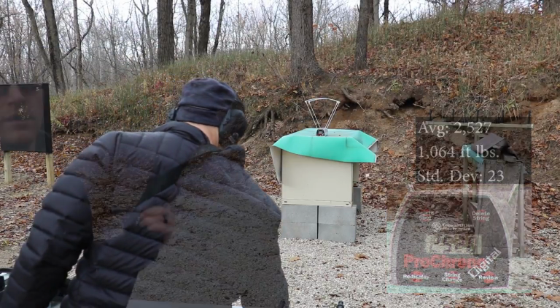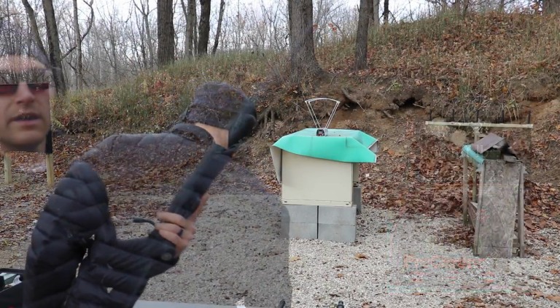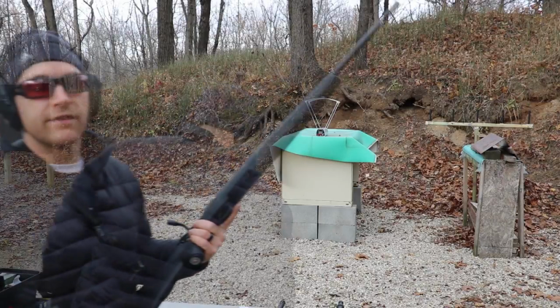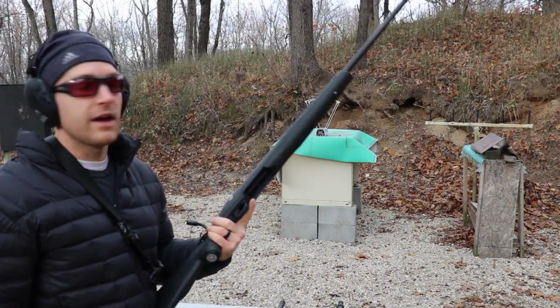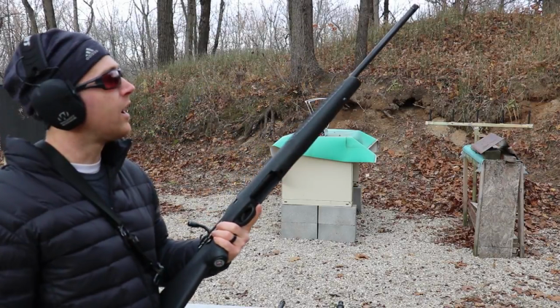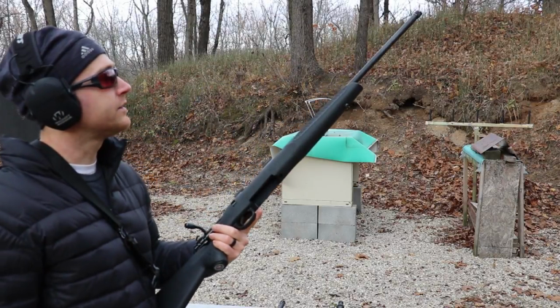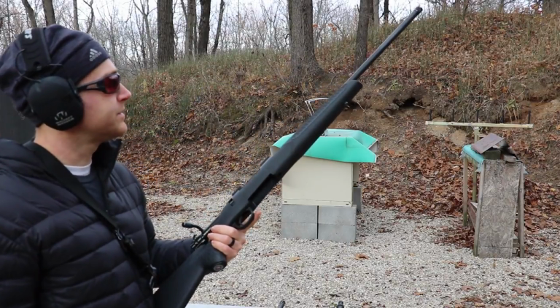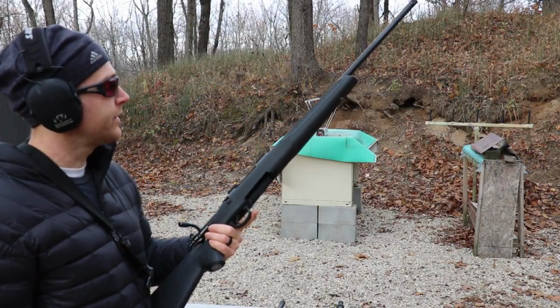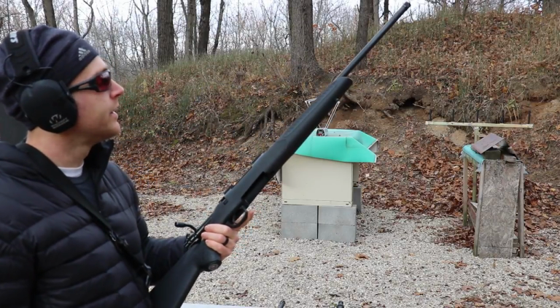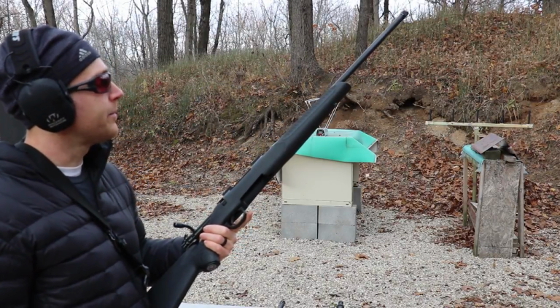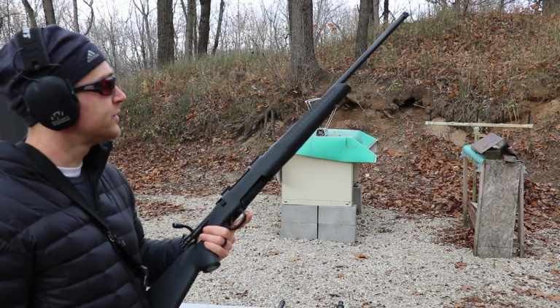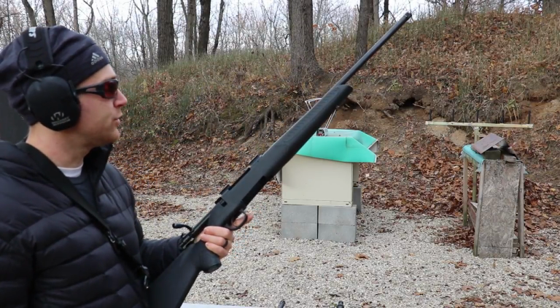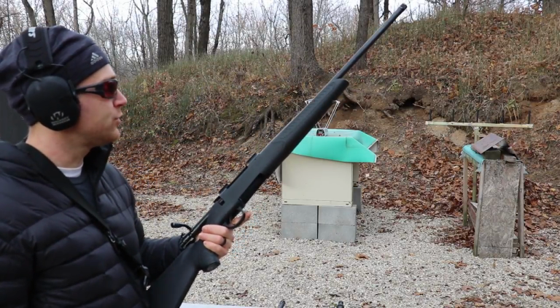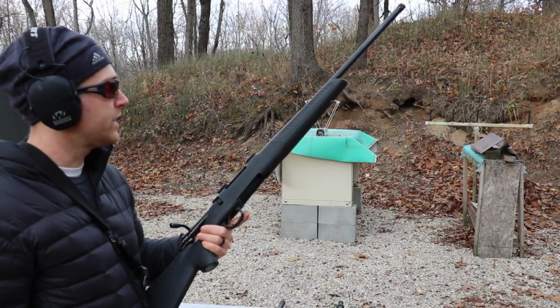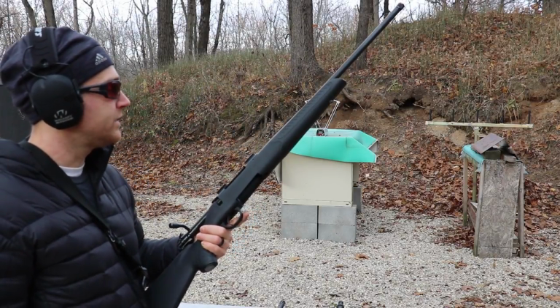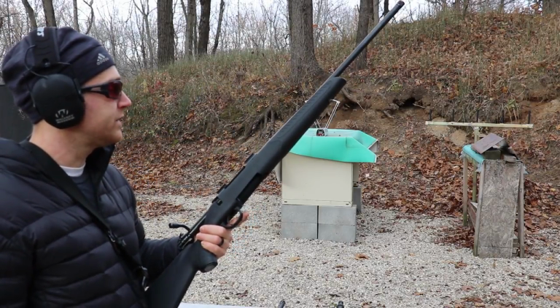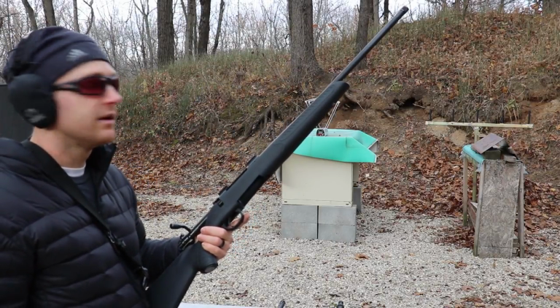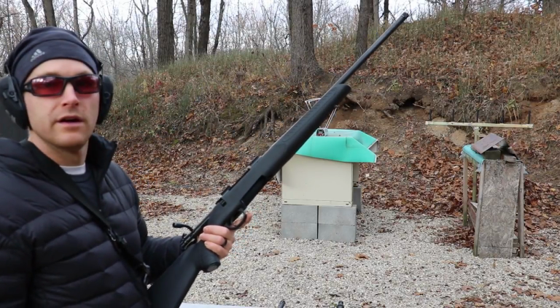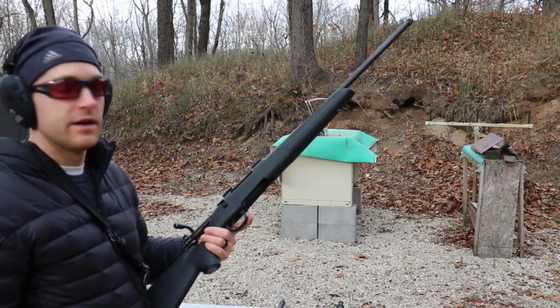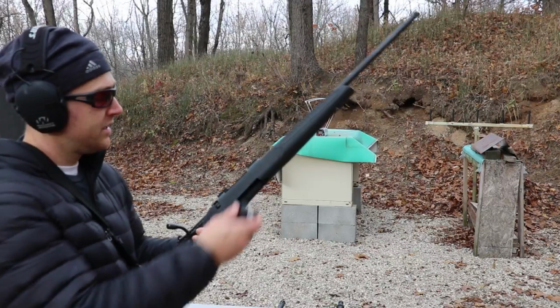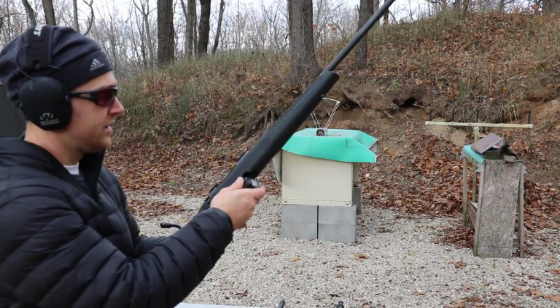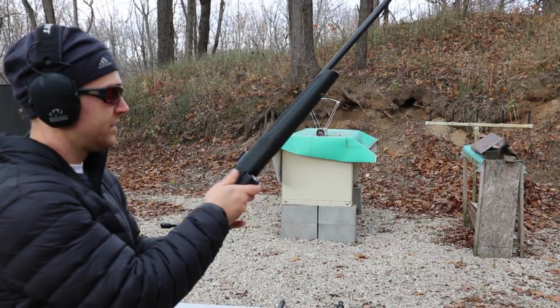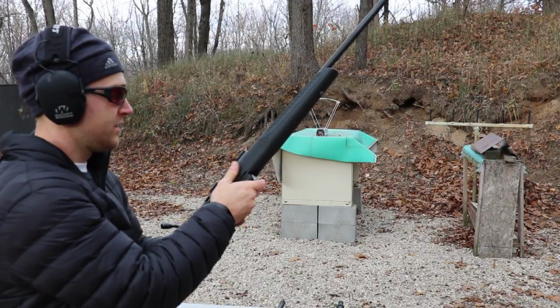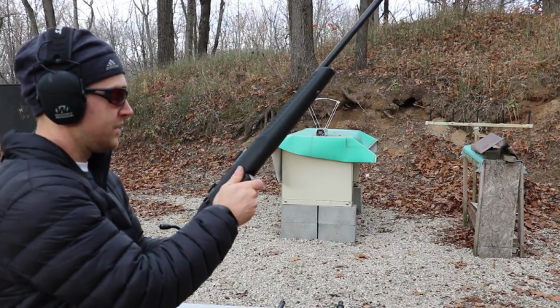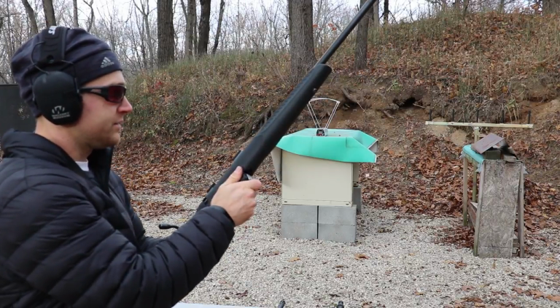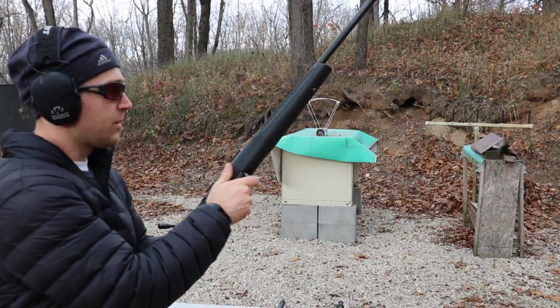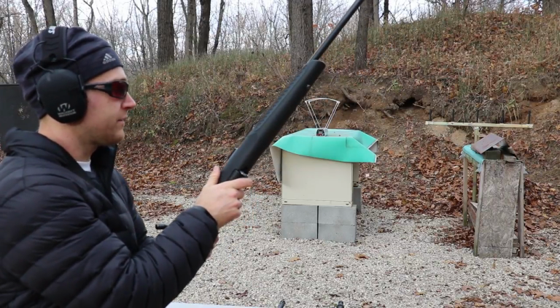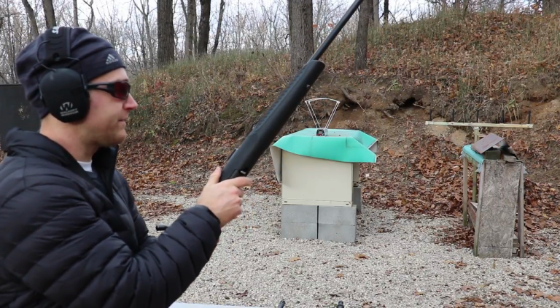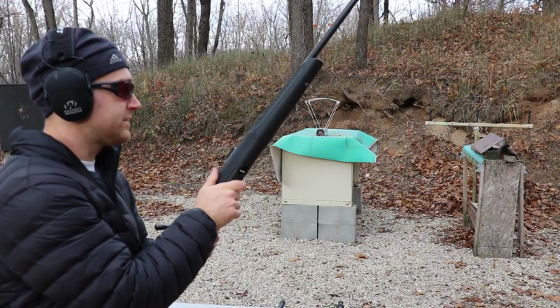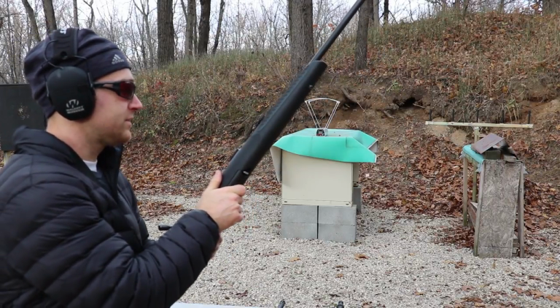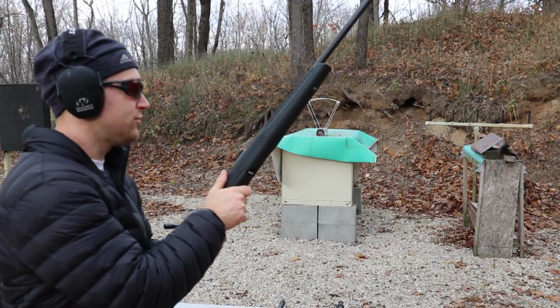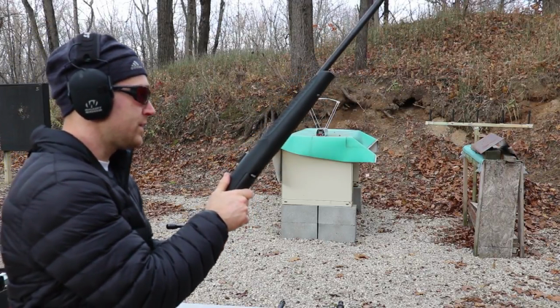And finally our Thompson Center Compass, 22 inch, 1-in-9 twist. This is marked 5.56/2.23.